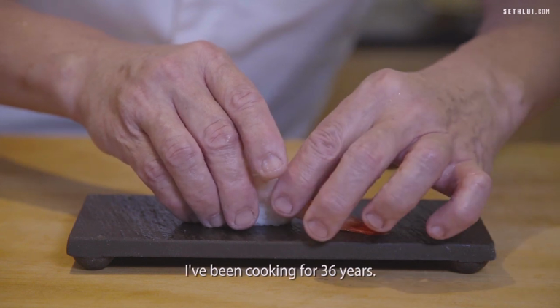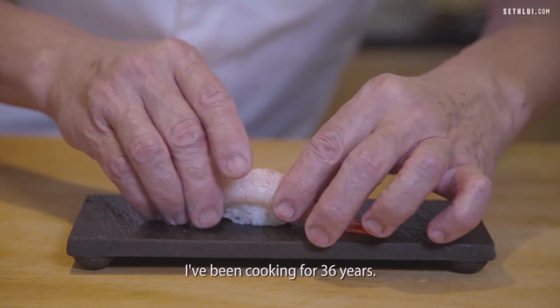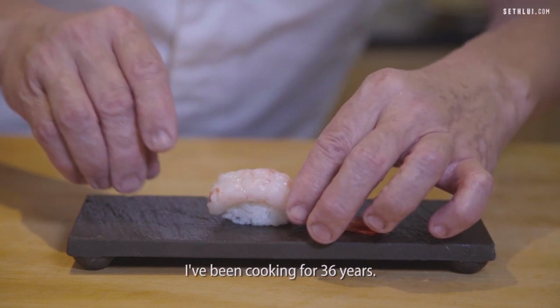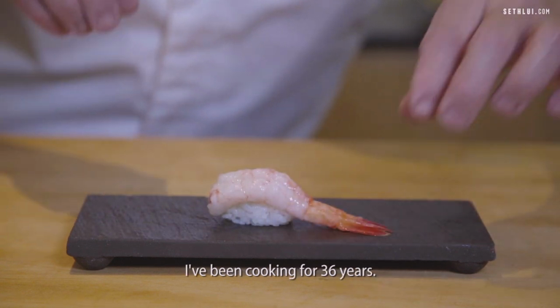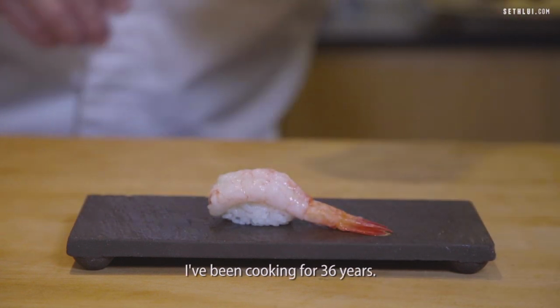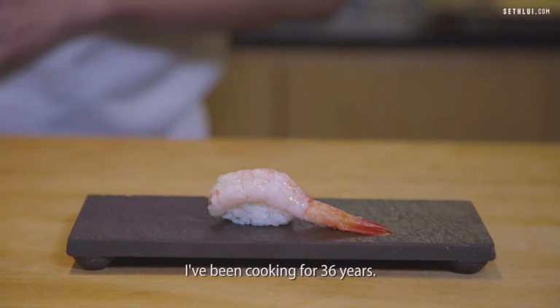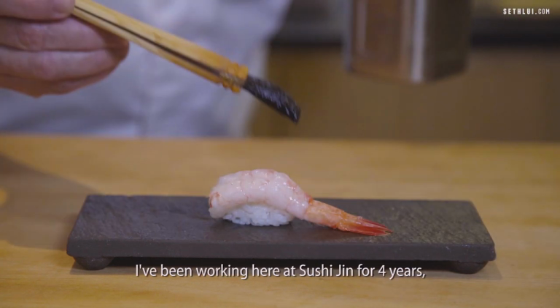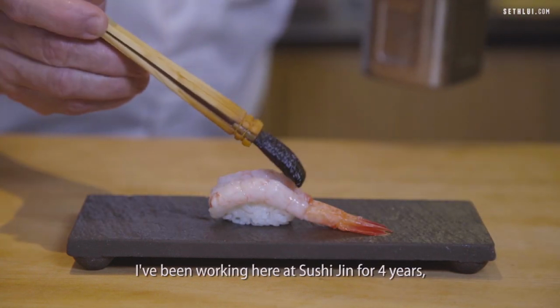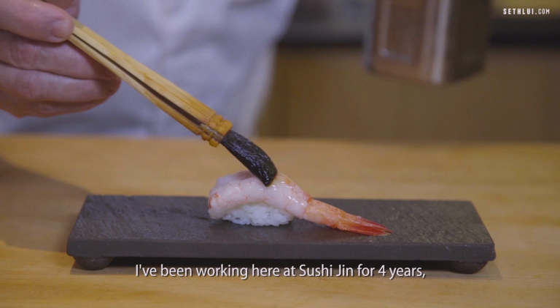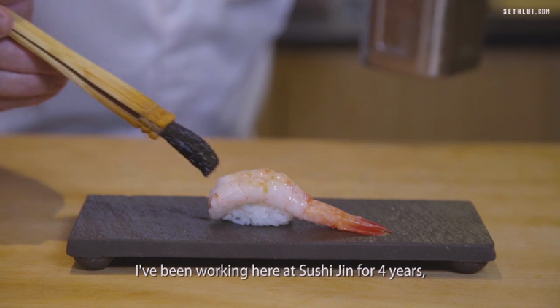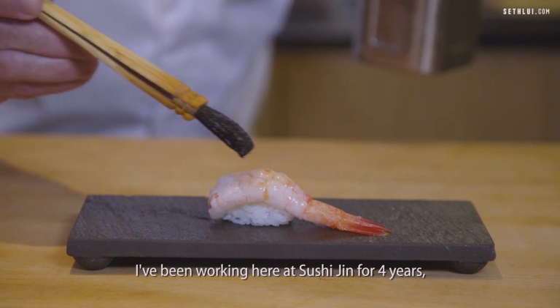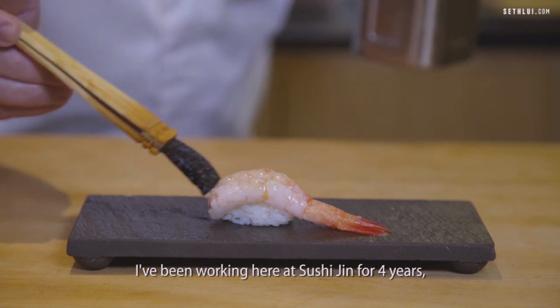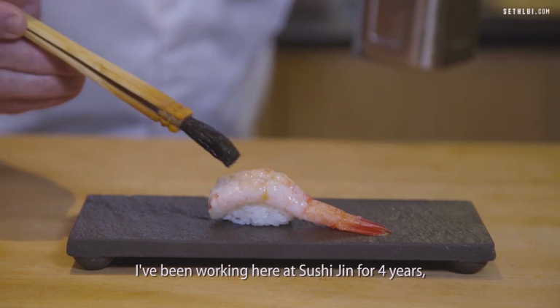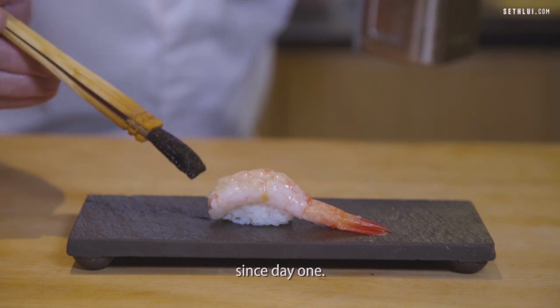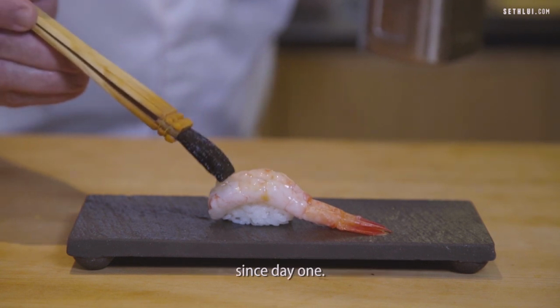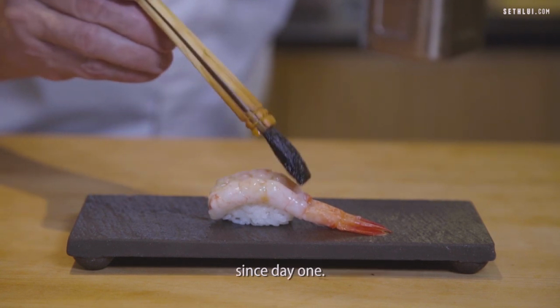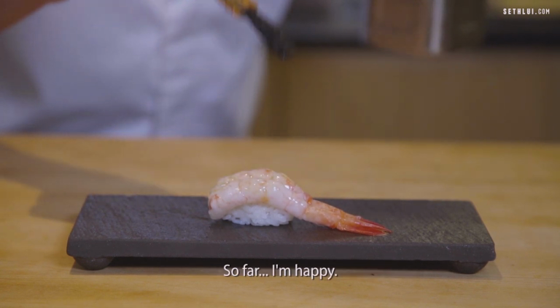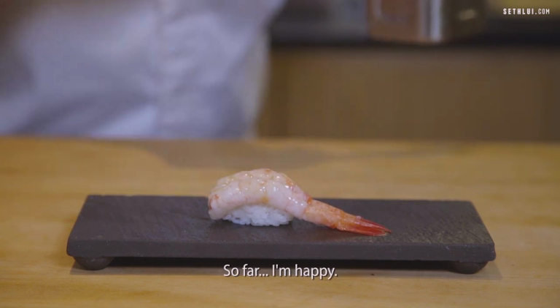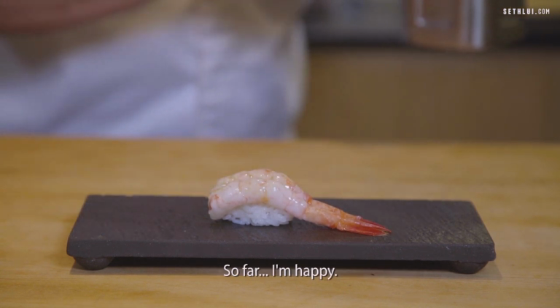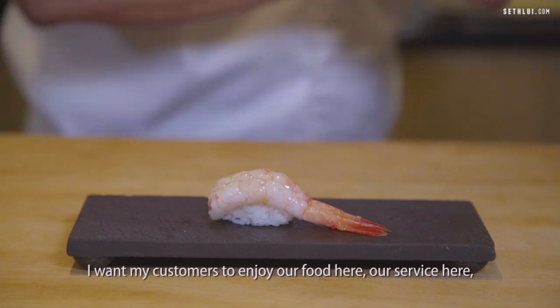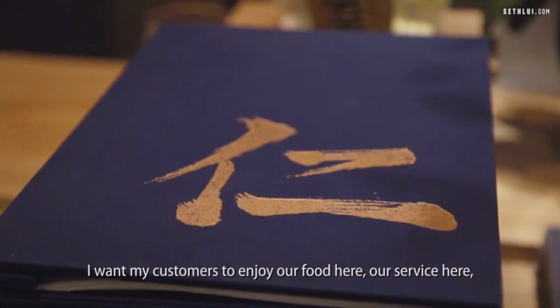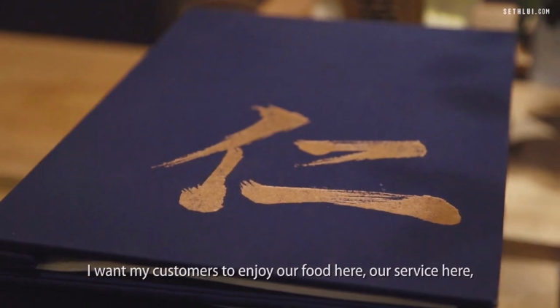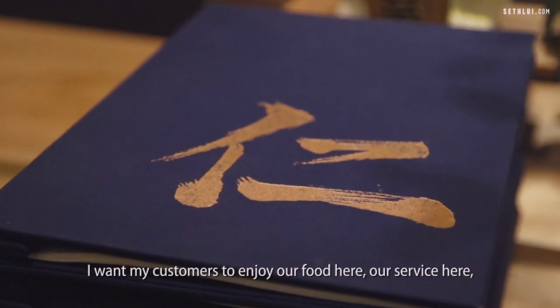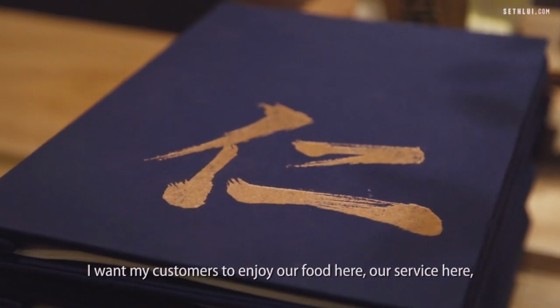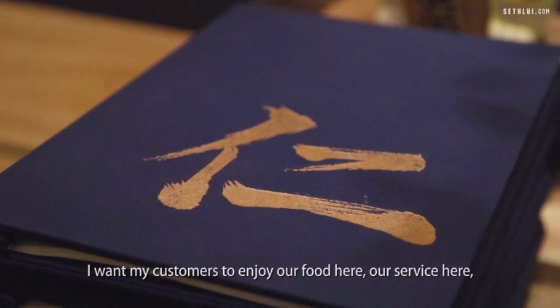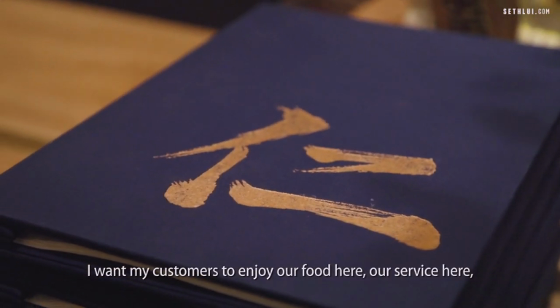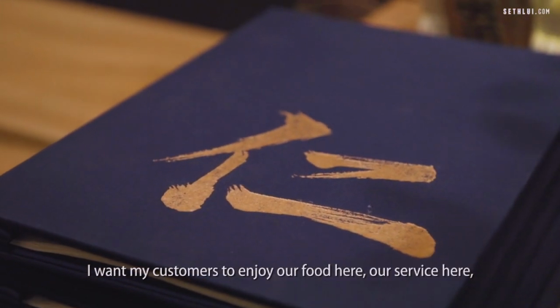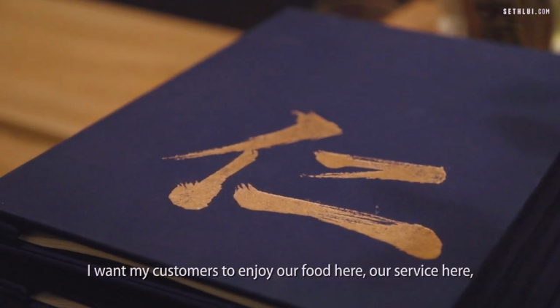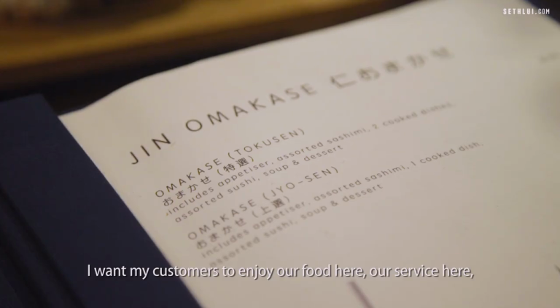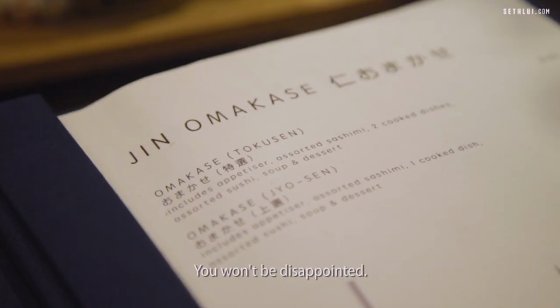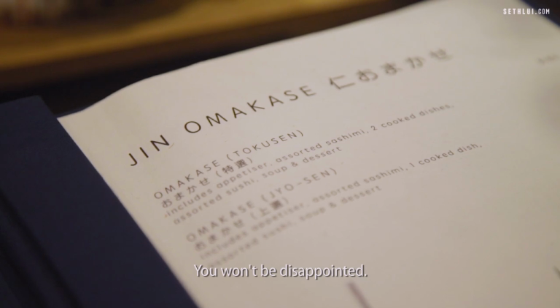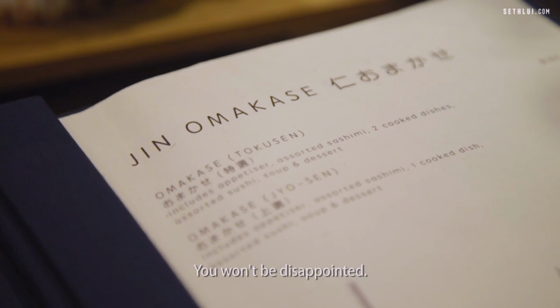I've been cooking for 36 years. I've been working here at Sushi Gin for 4 years since day one. So far, I'm happy. I want my customers to enjoy our food here, our service here. You won't be disappointed.